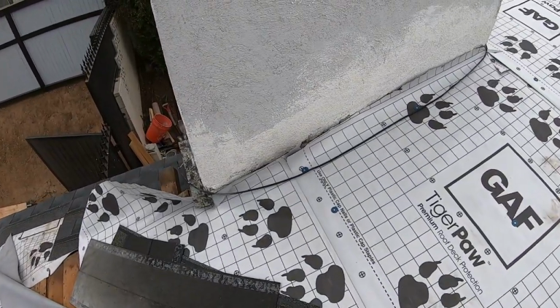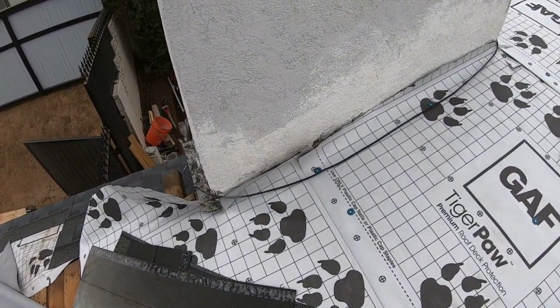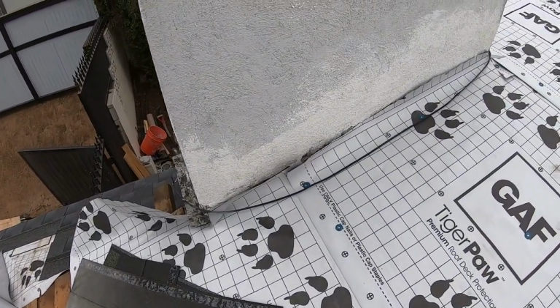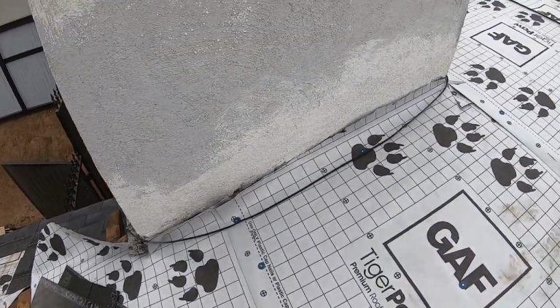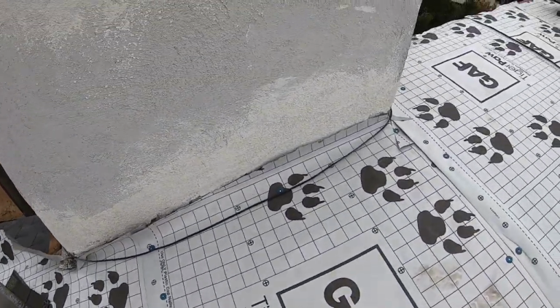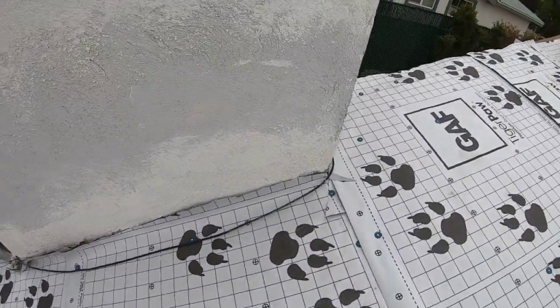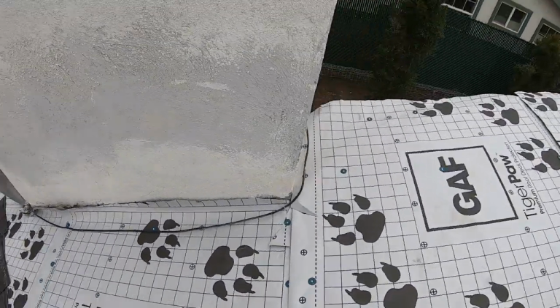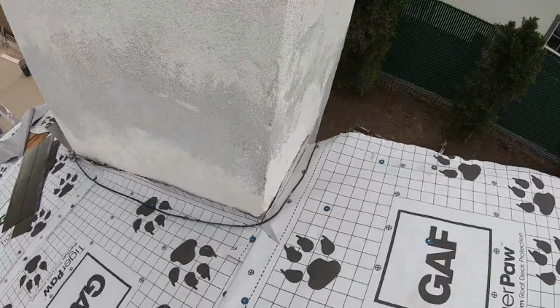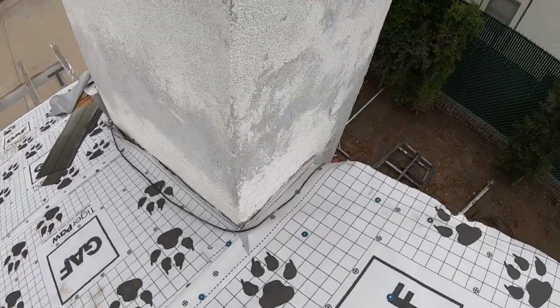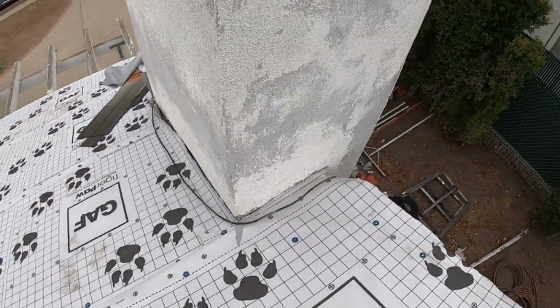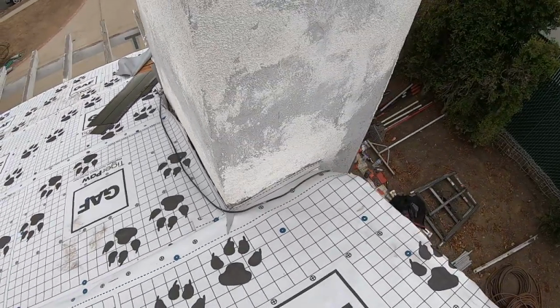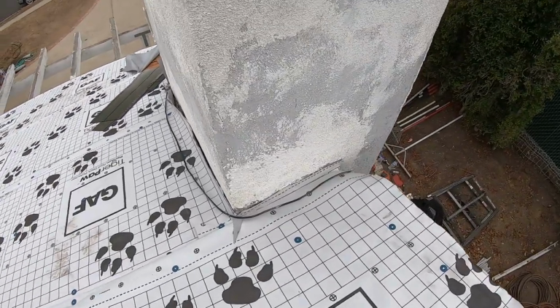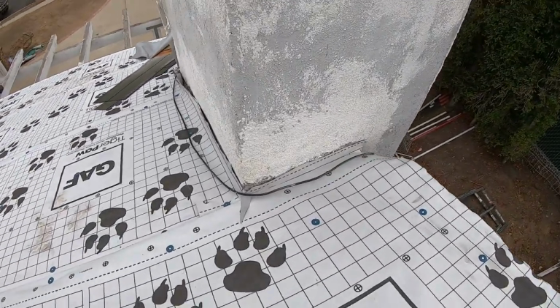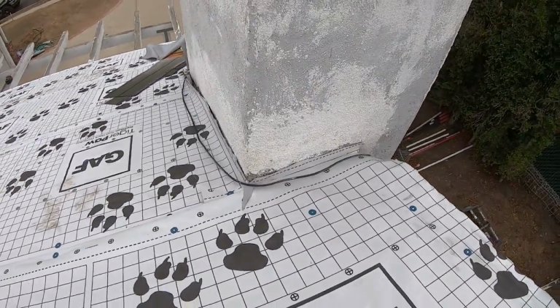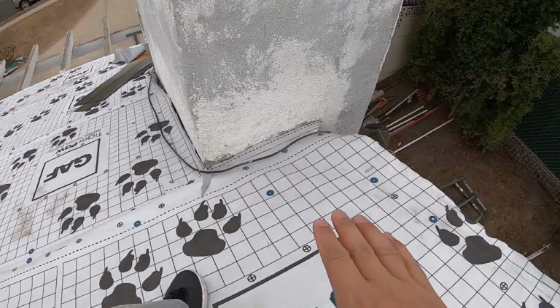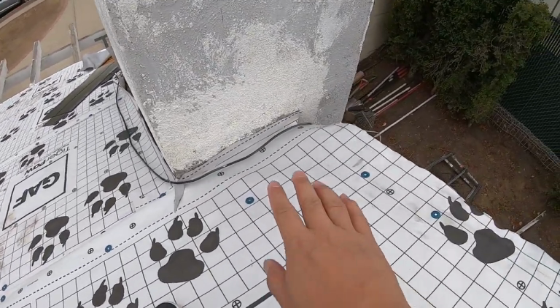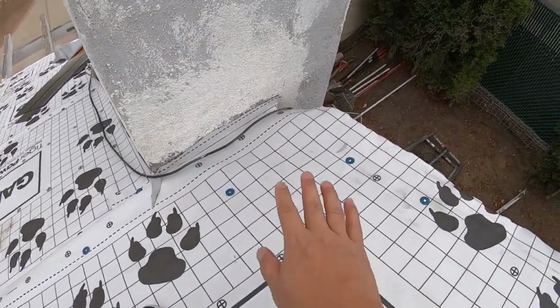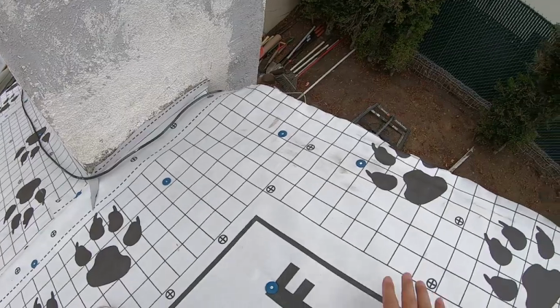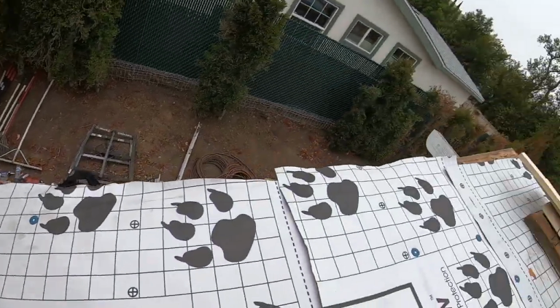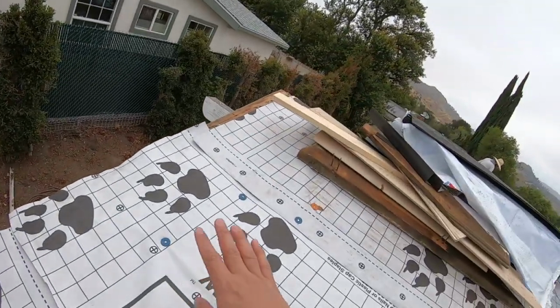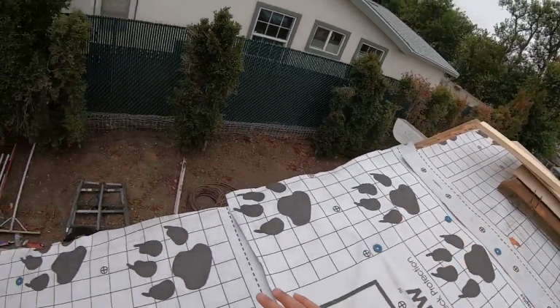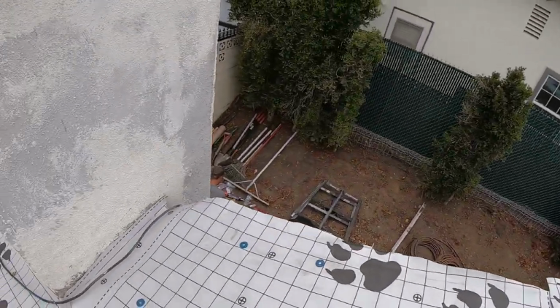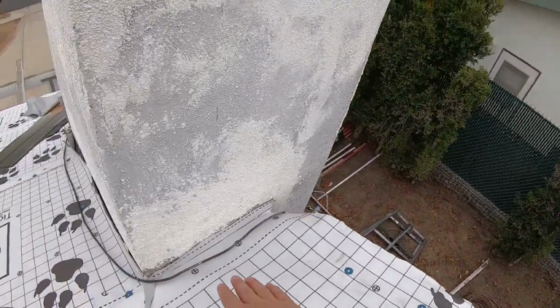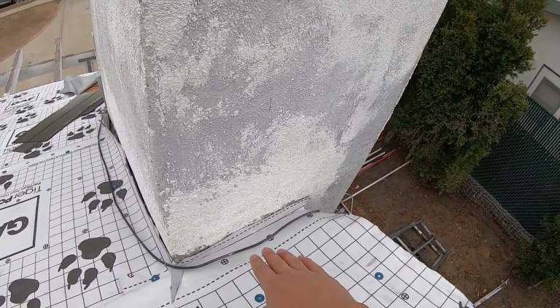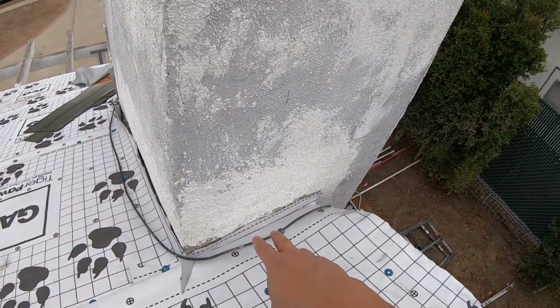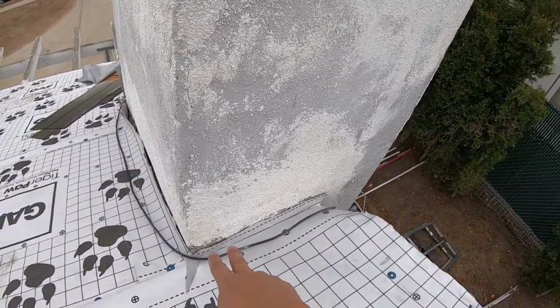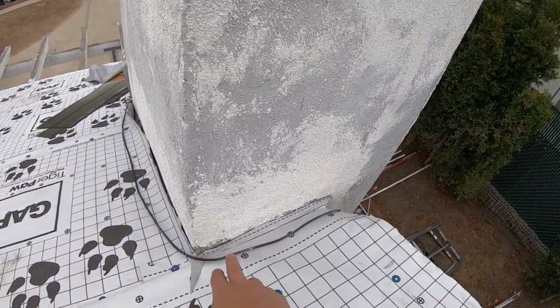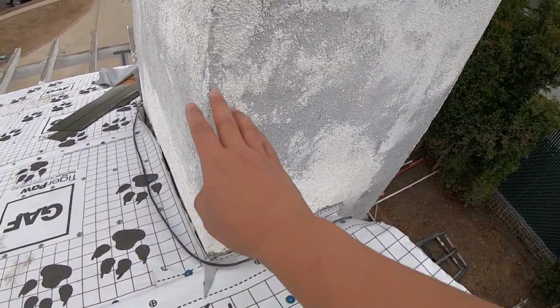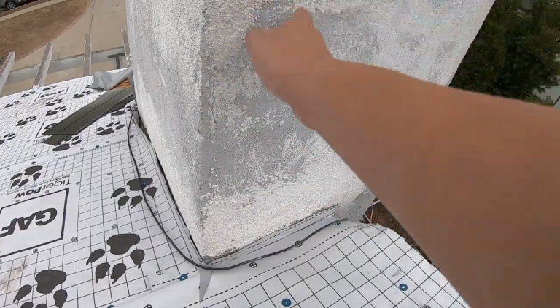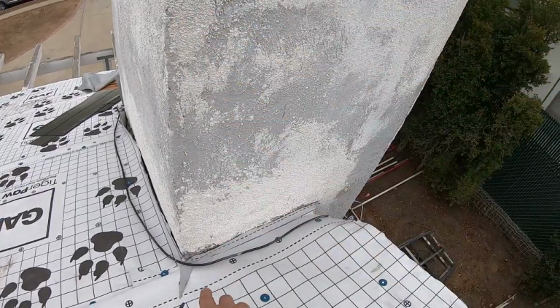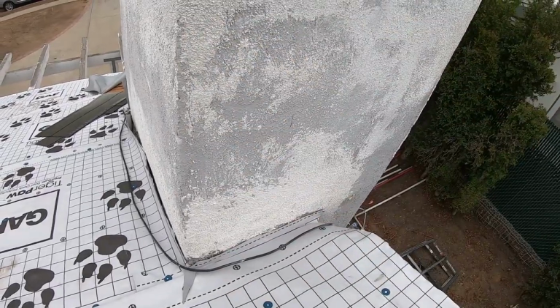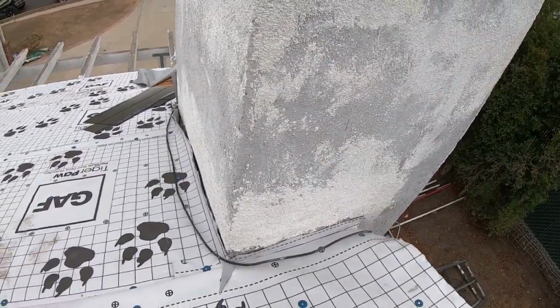Here's the chimney, which we will be flashing as well. There's a tendency for water to fall down from the ridge, and the water needs to be deflected away from the chimney.